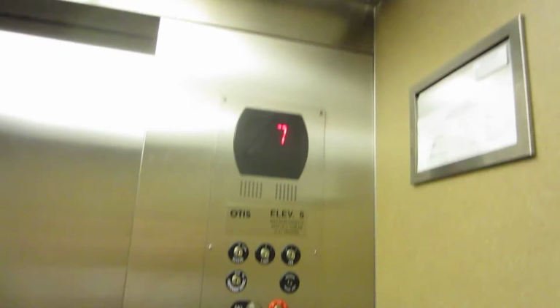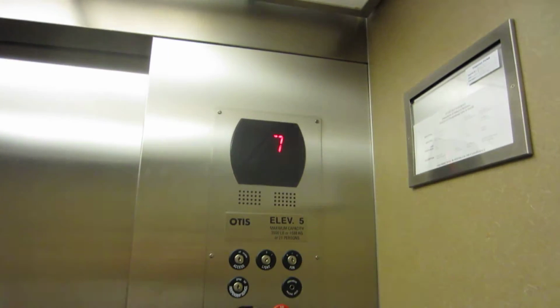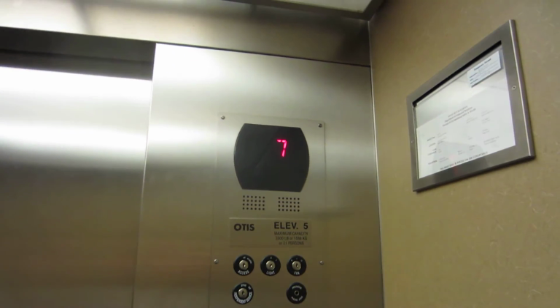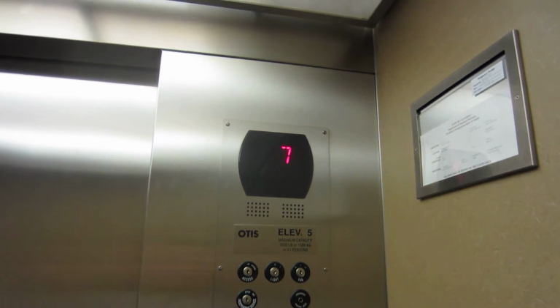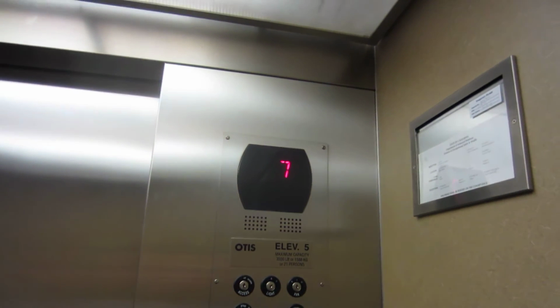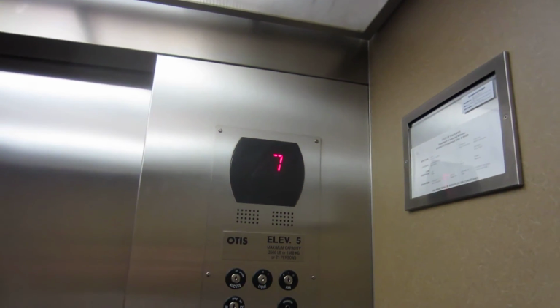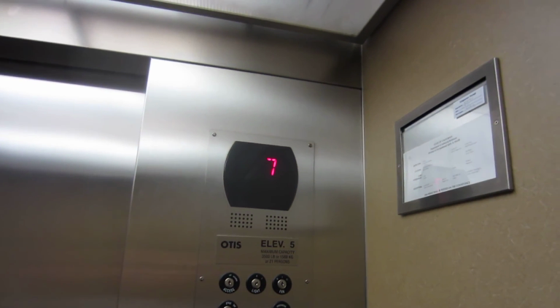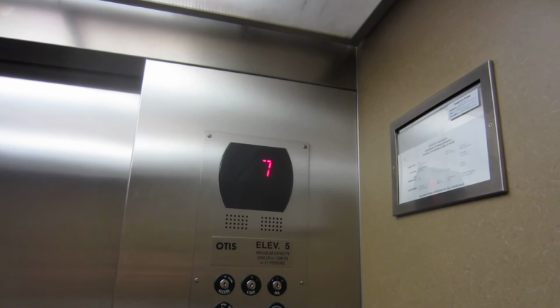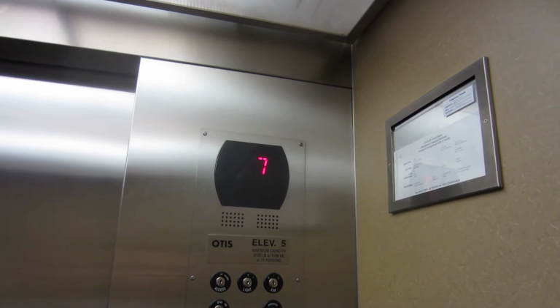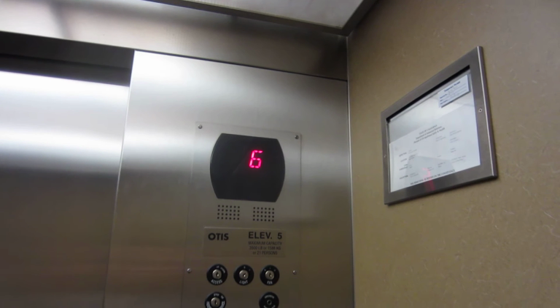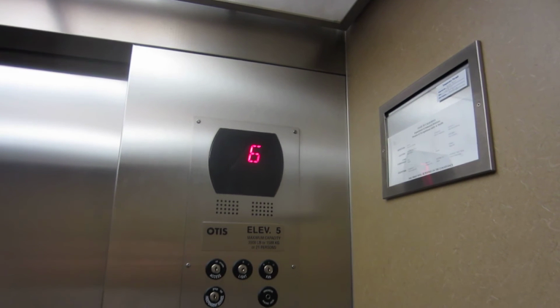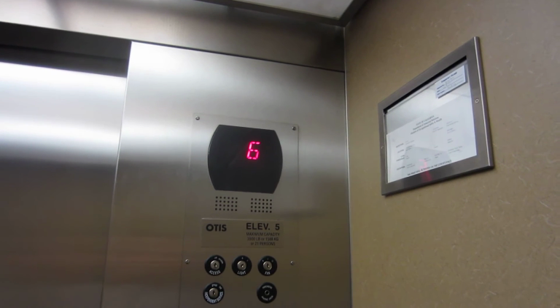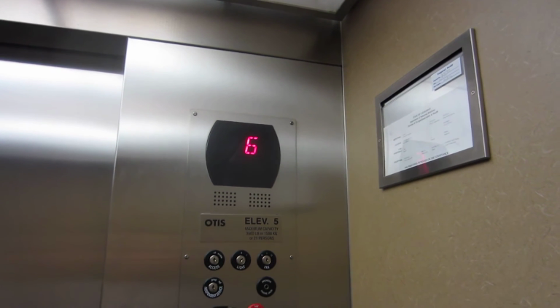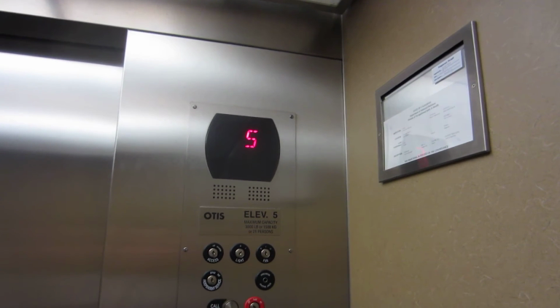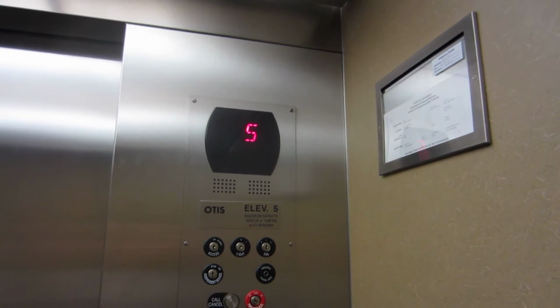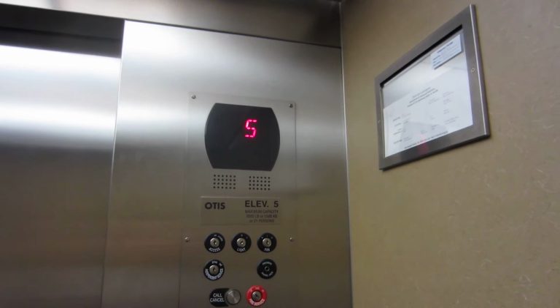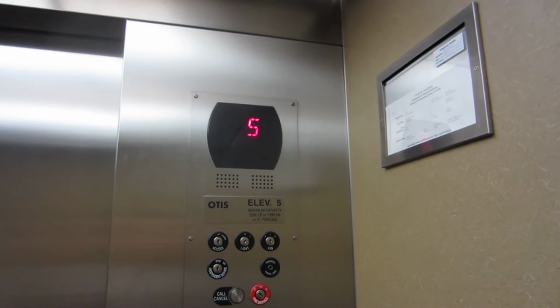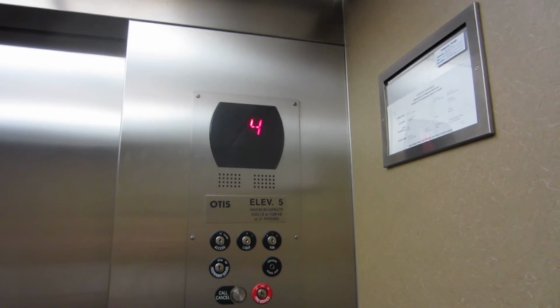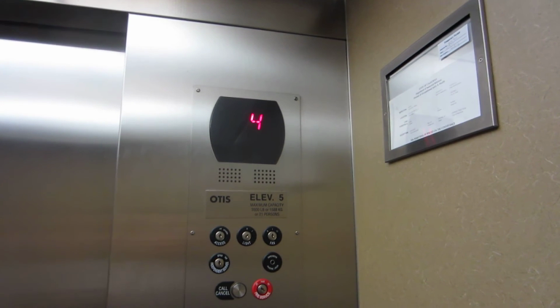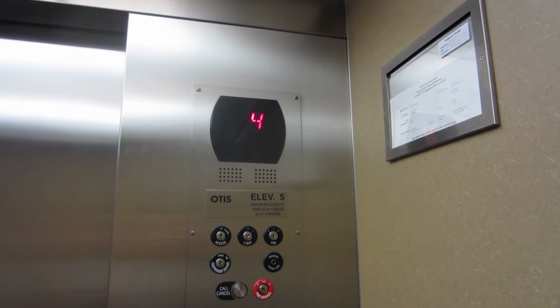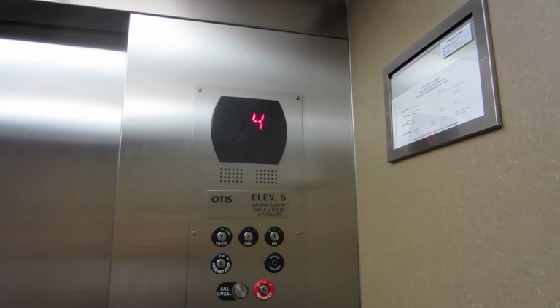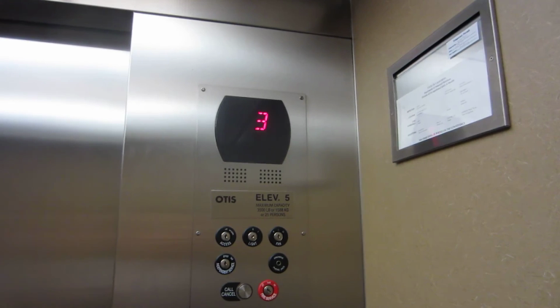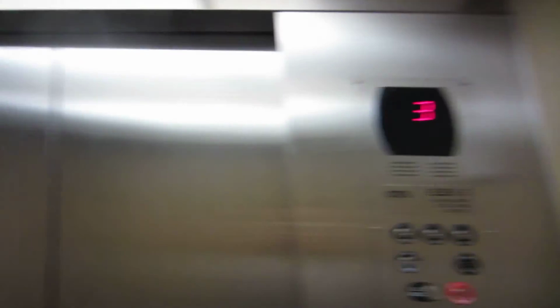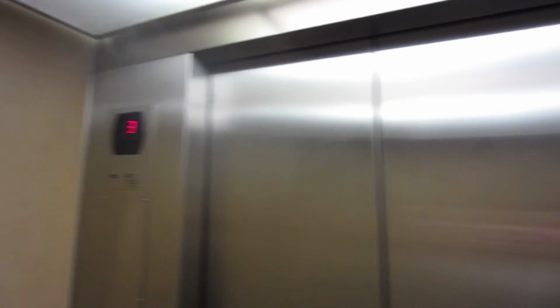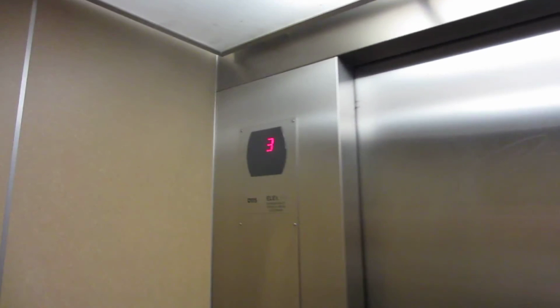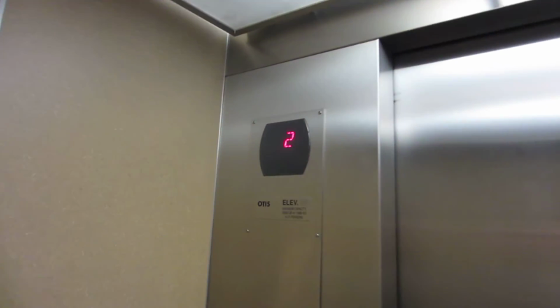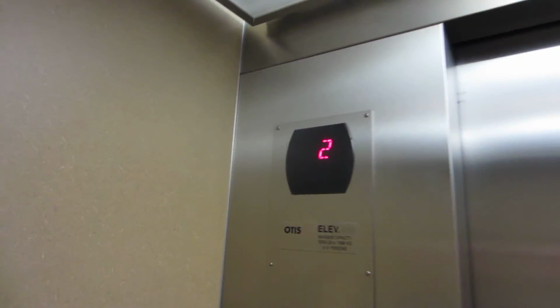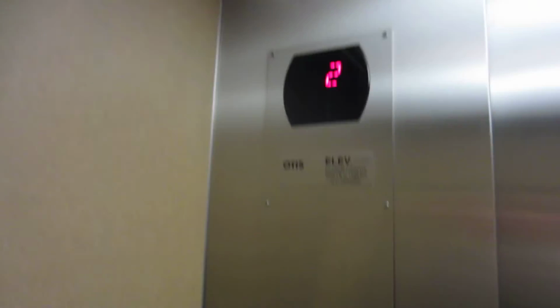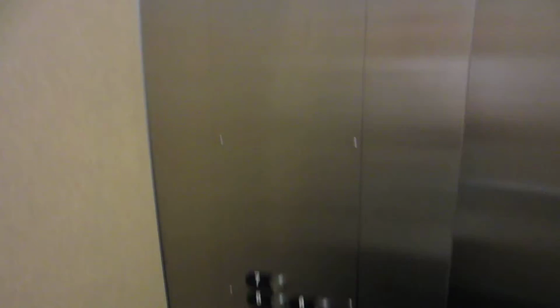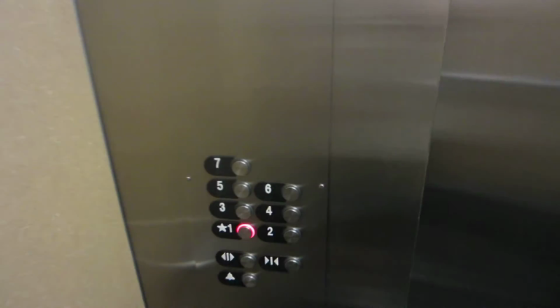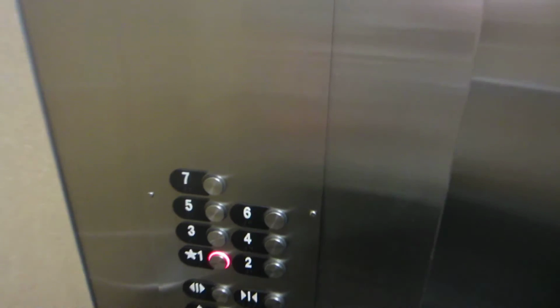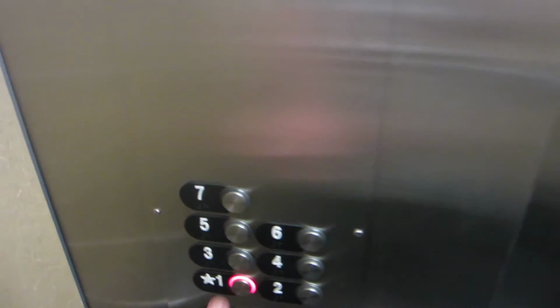We'll go down to one. It's a Gen 2 system. Get over on this side. First floor.